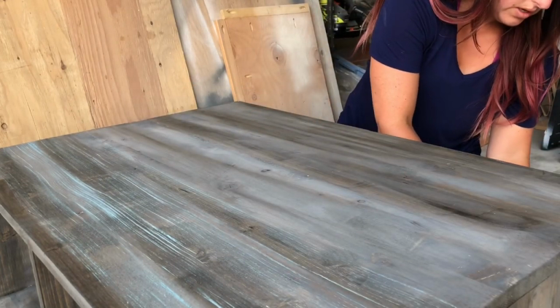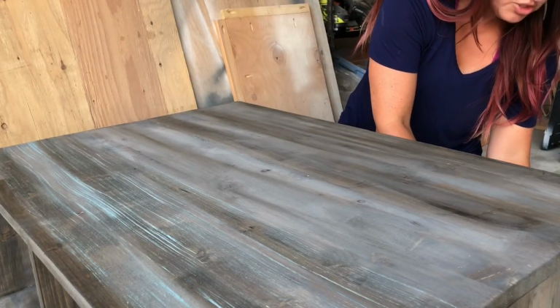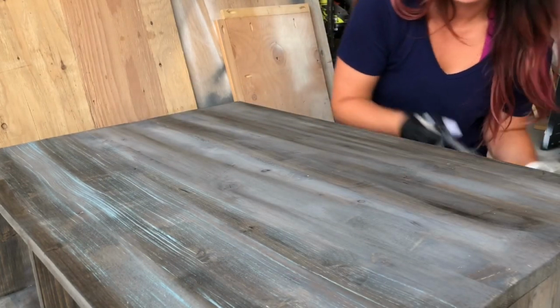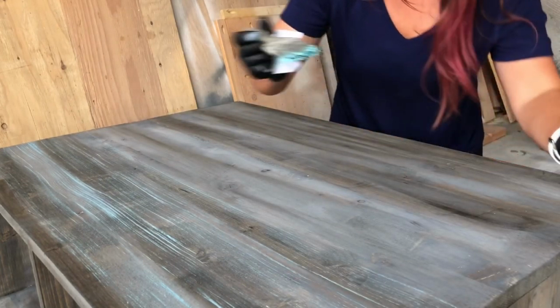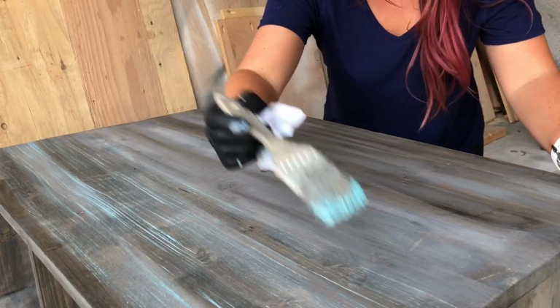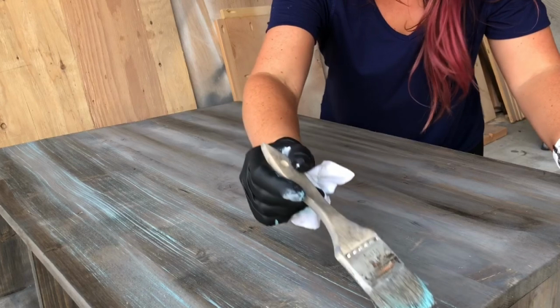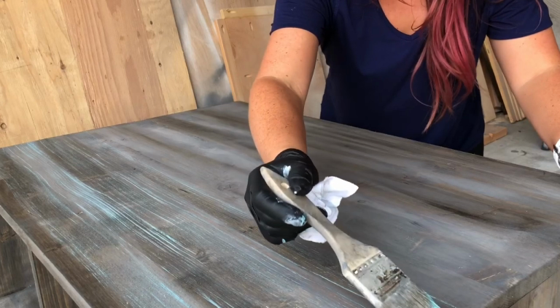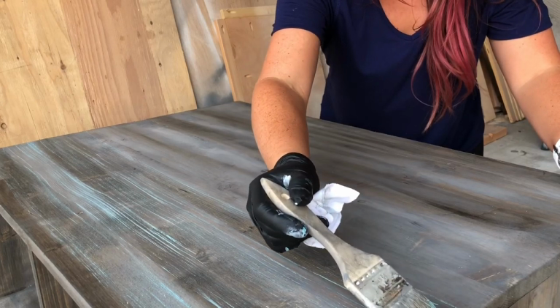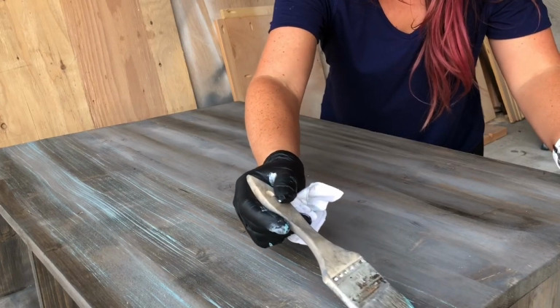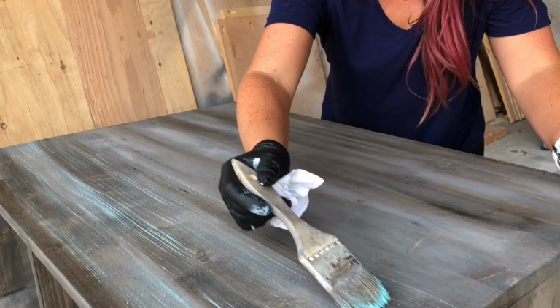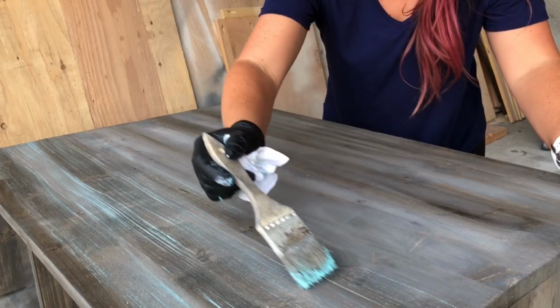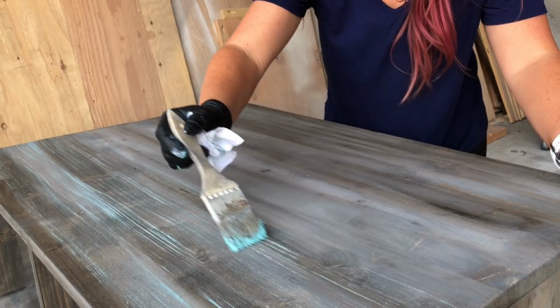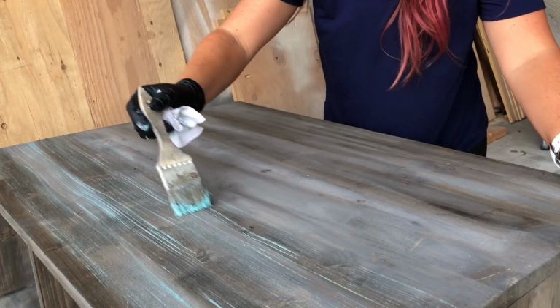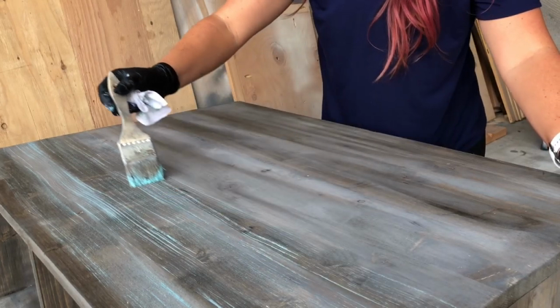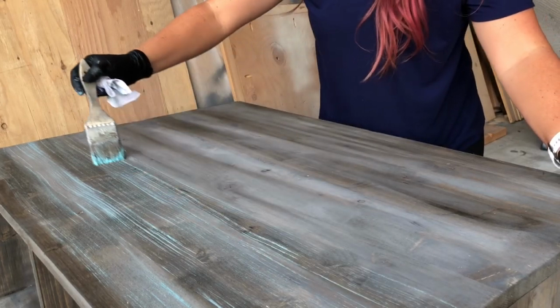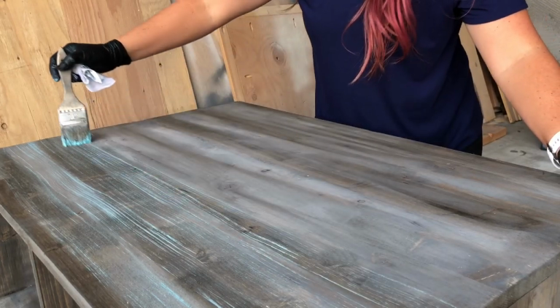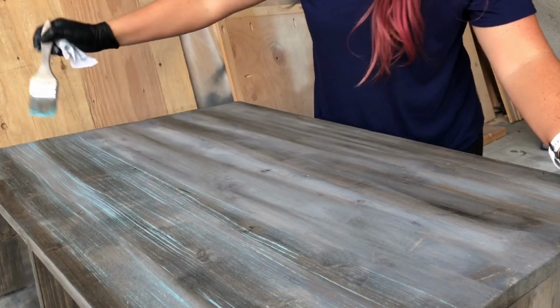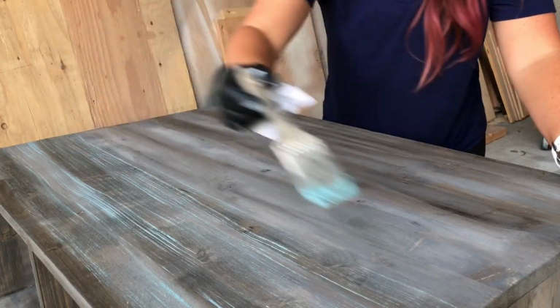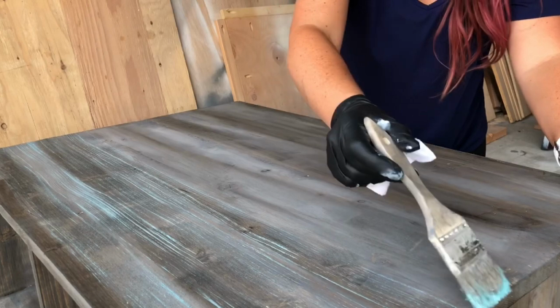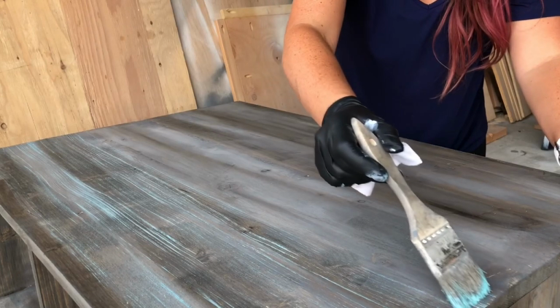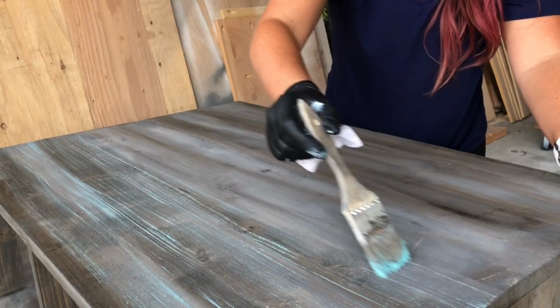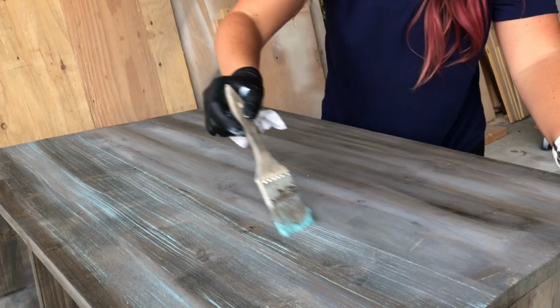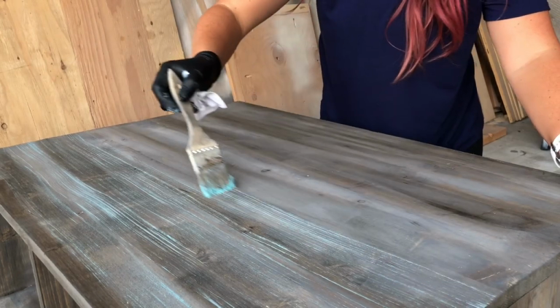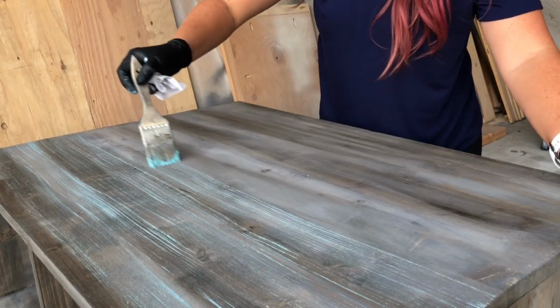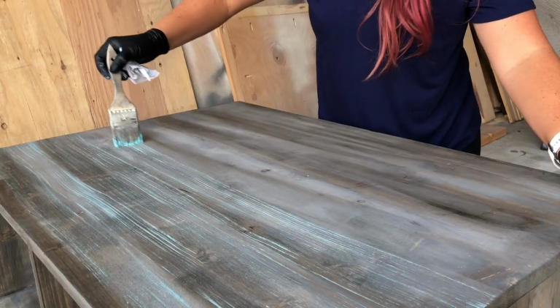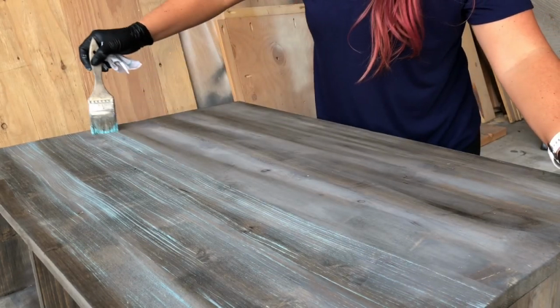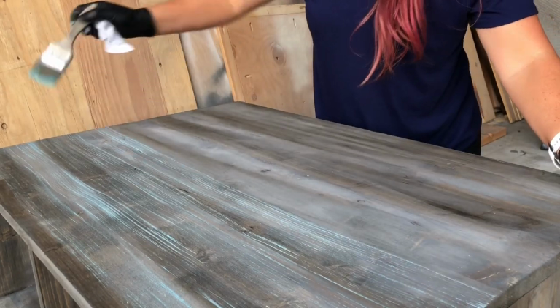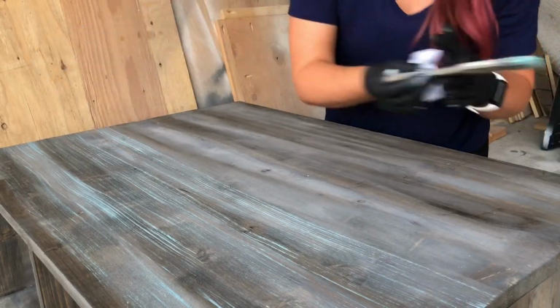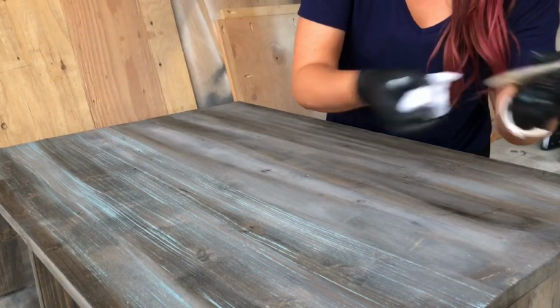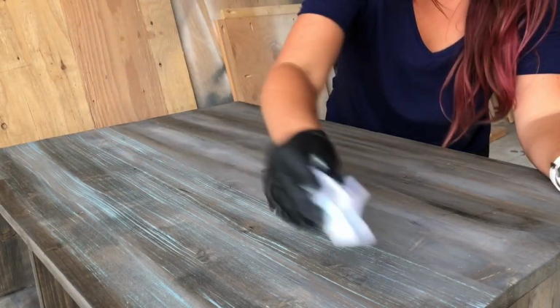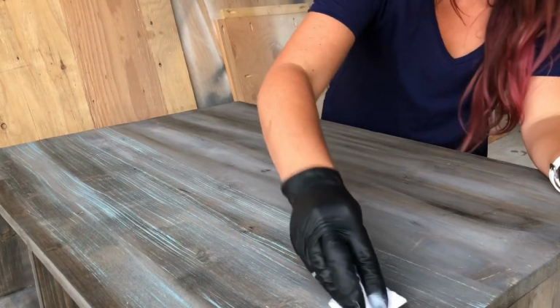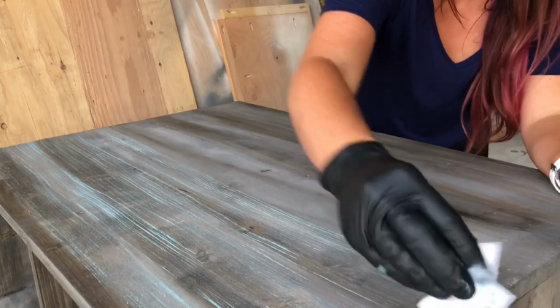Now I usually do the color first before I do the white. The white should be the last because you want your color to be a little more subtle and the white pops a little more usually.